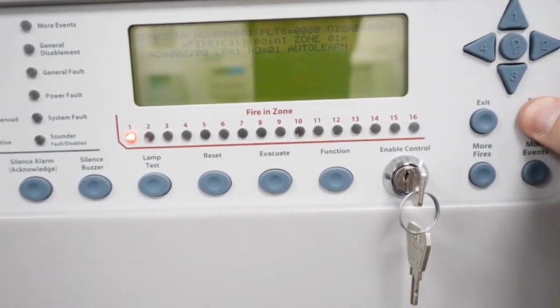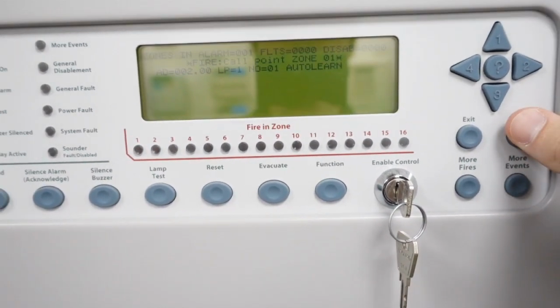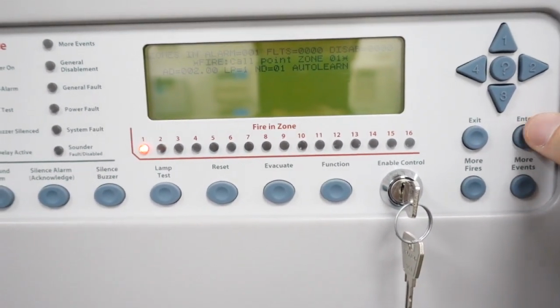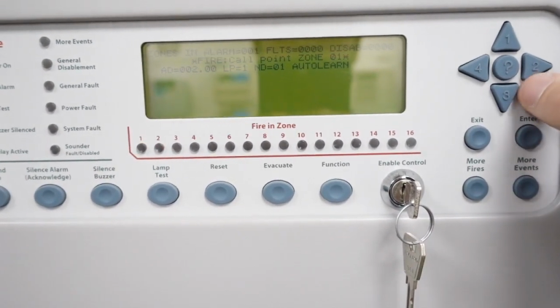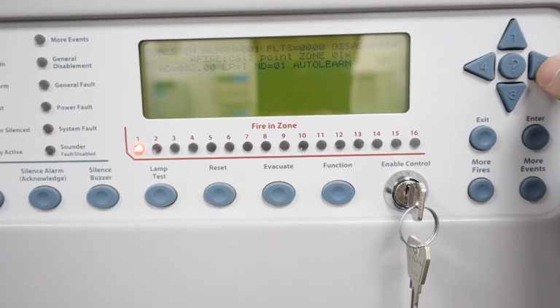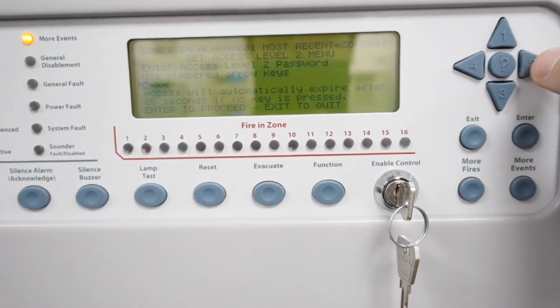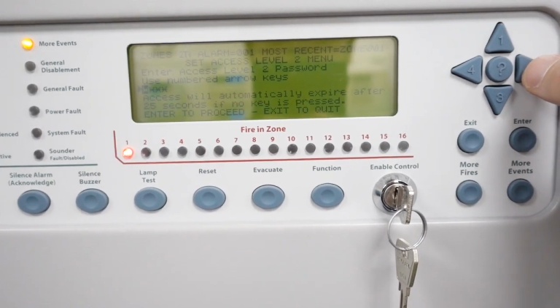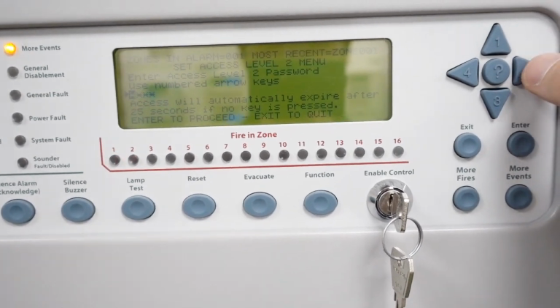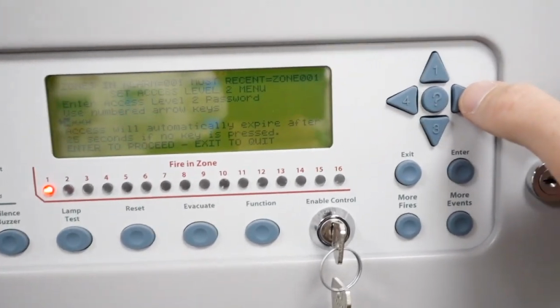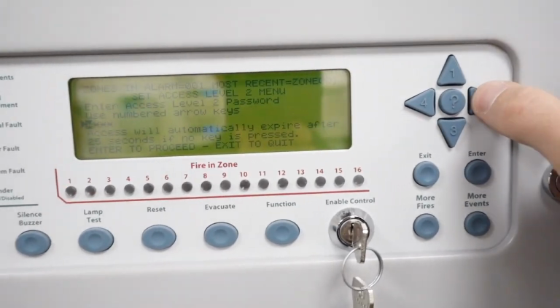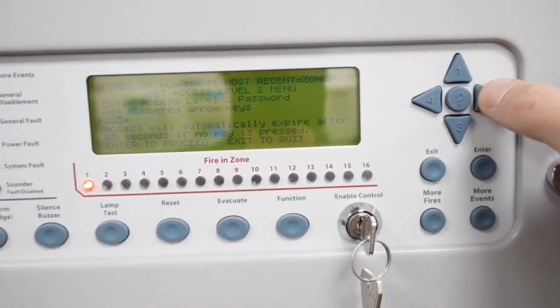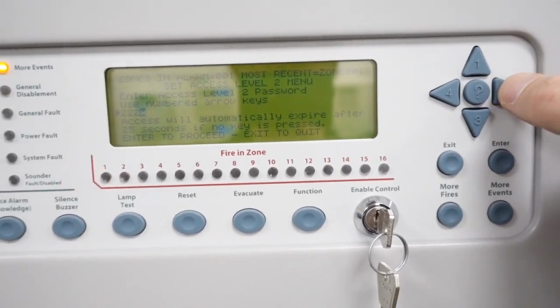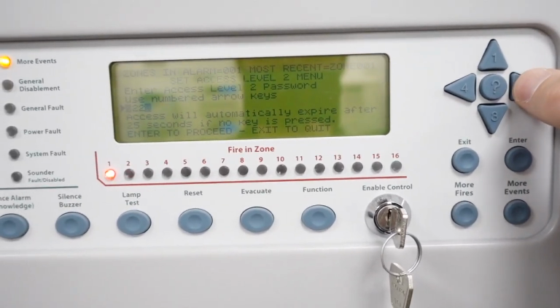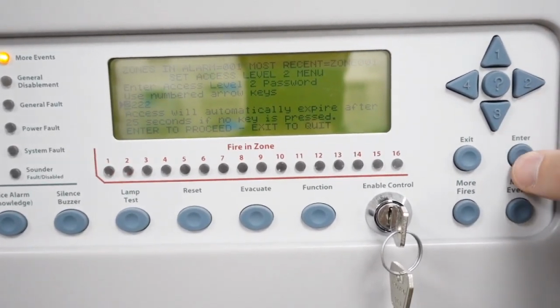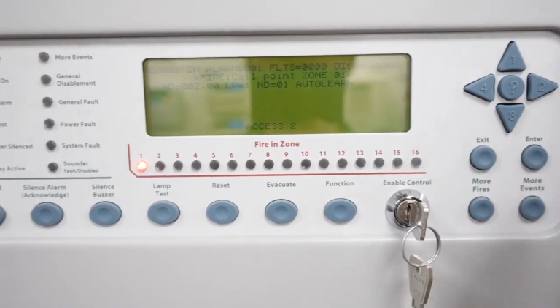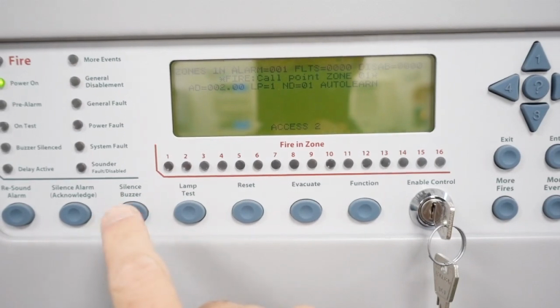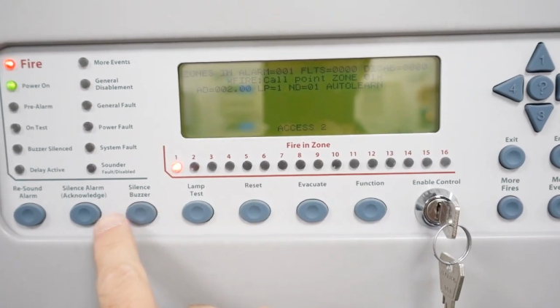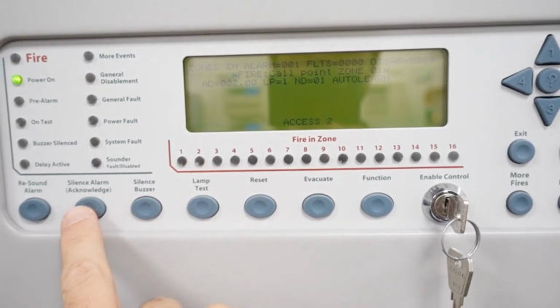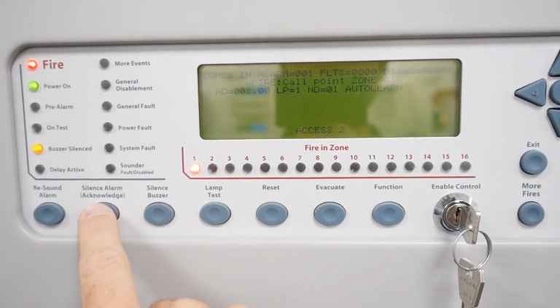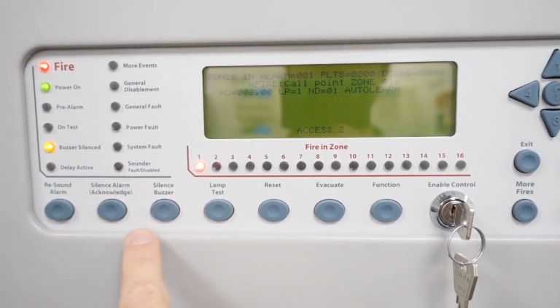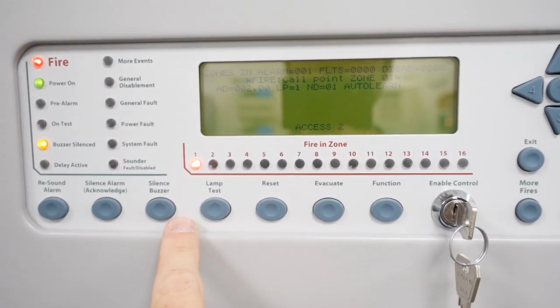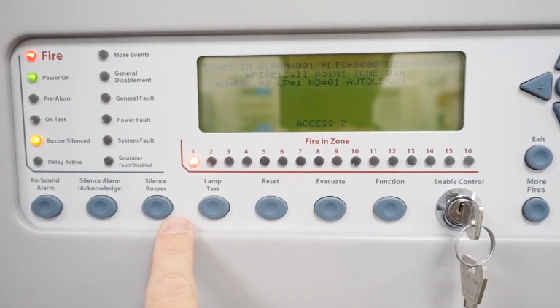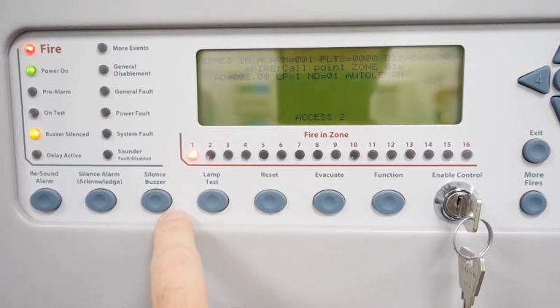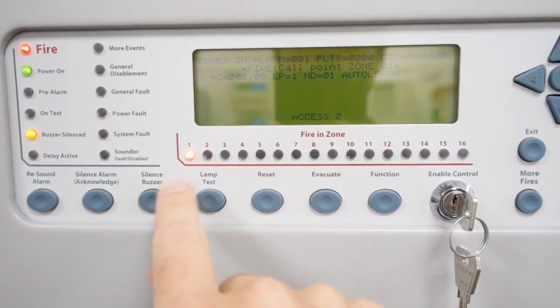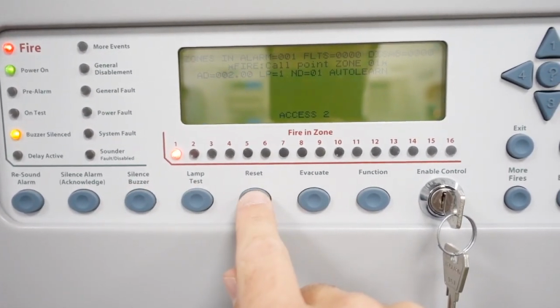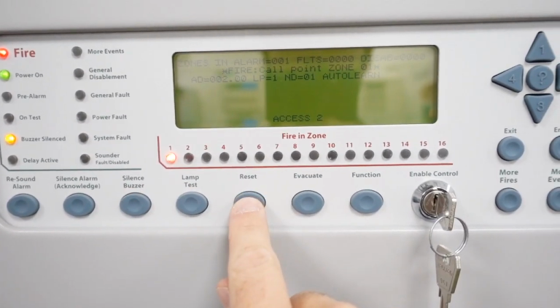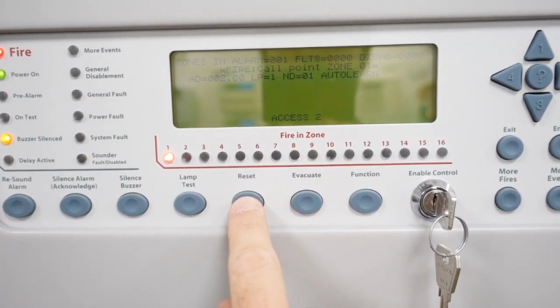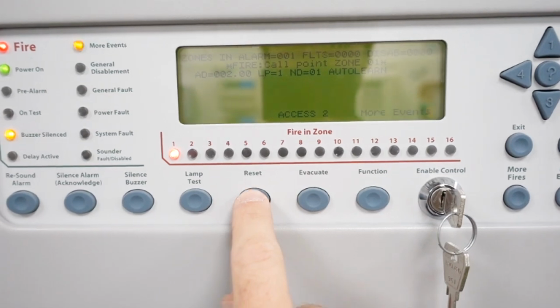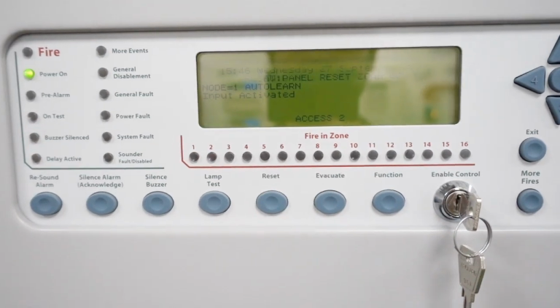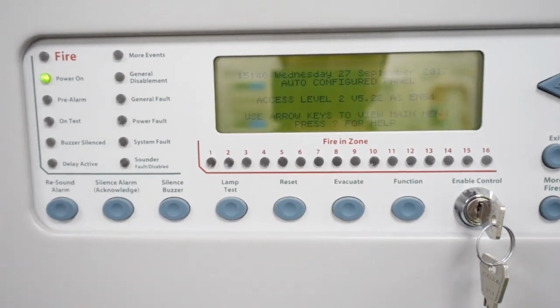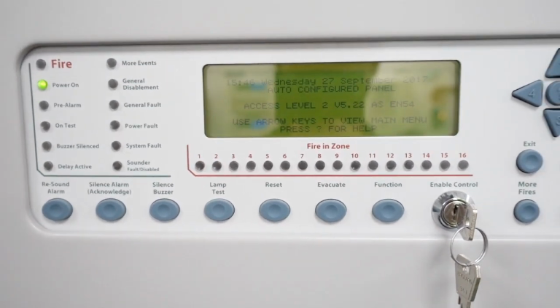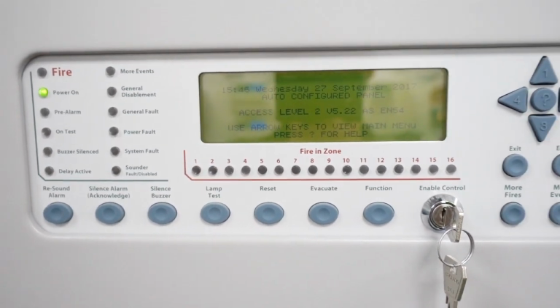Let's press Enter, put your passcode in, then we're going to press Silence, then we're going to press Reset and that will go back to normal.